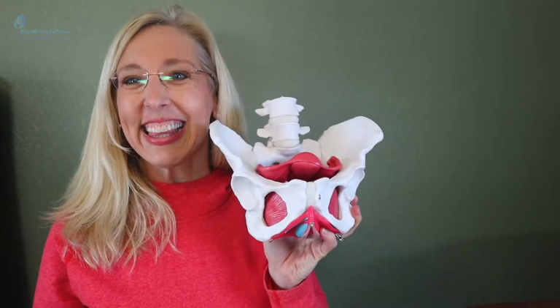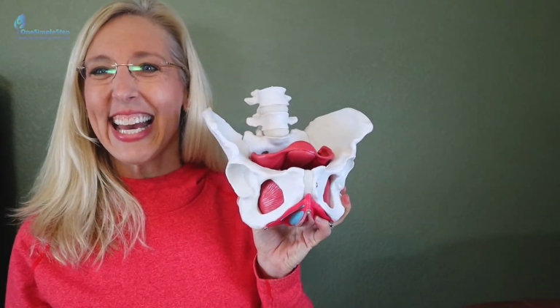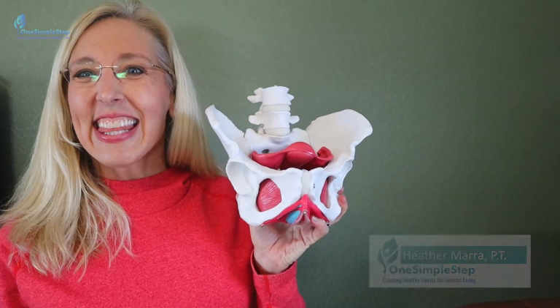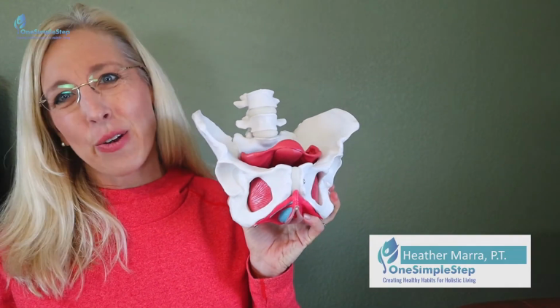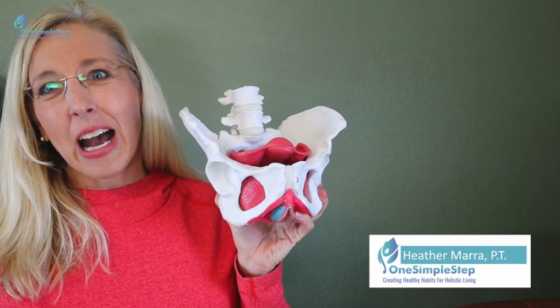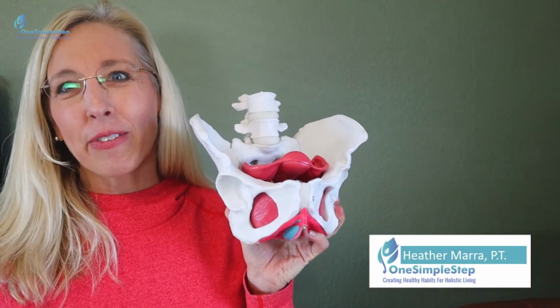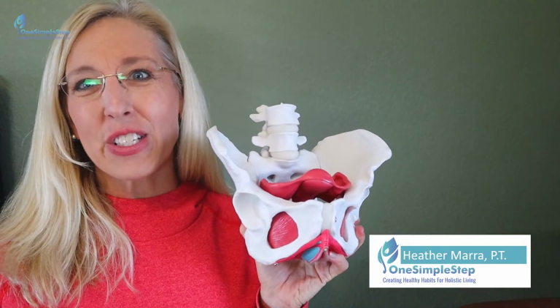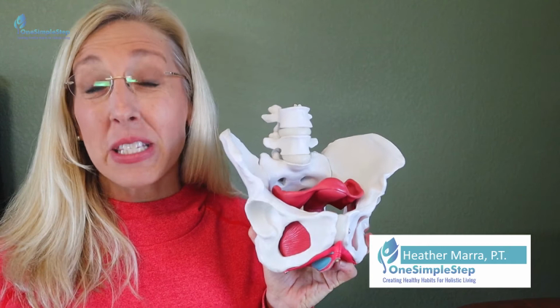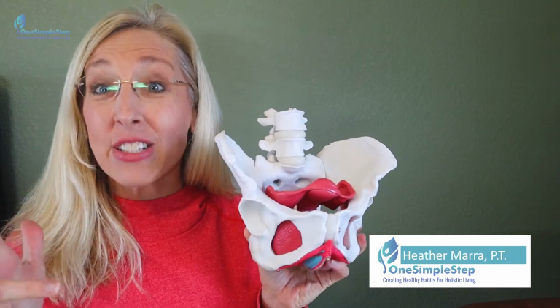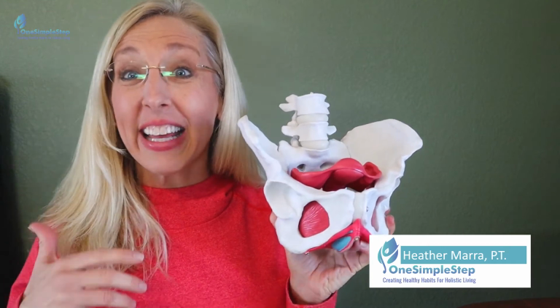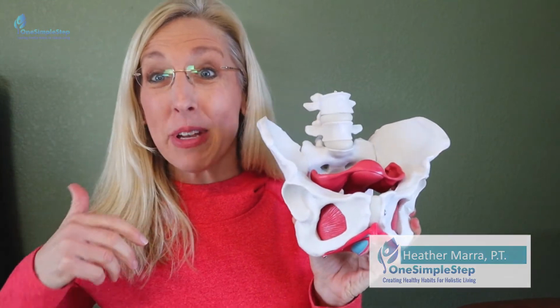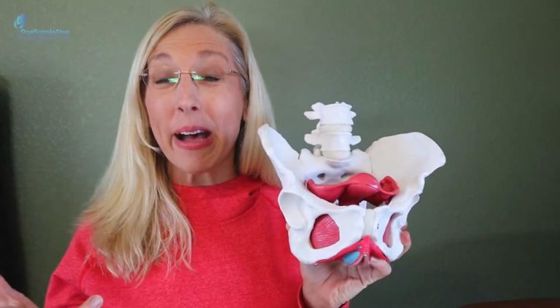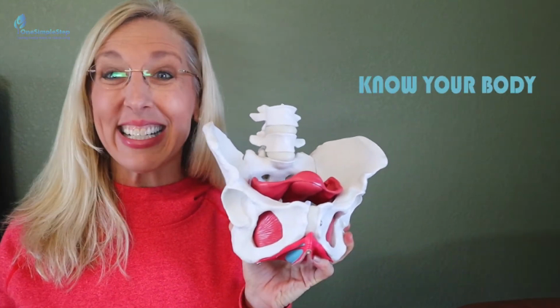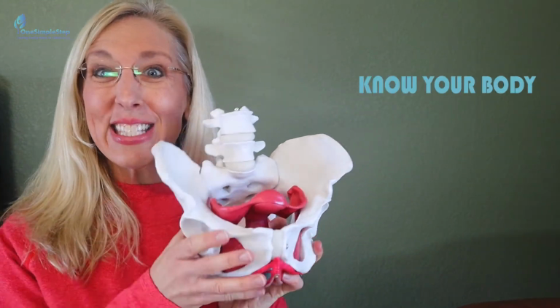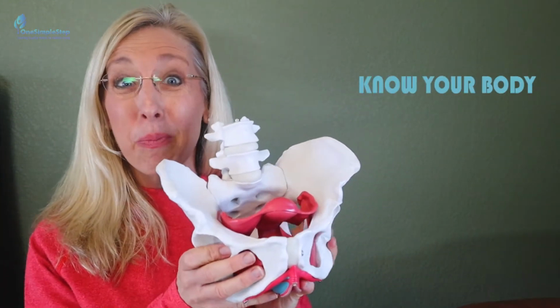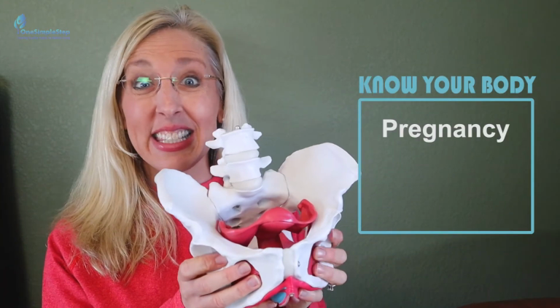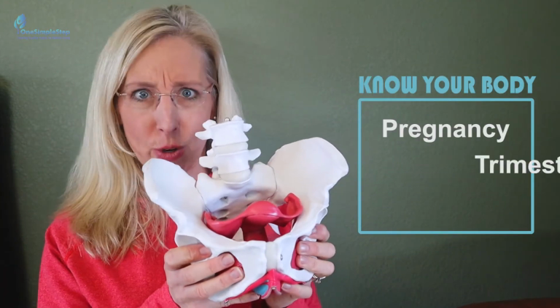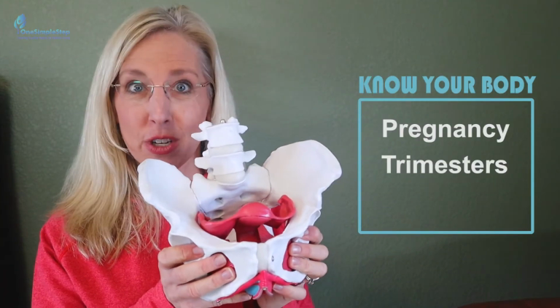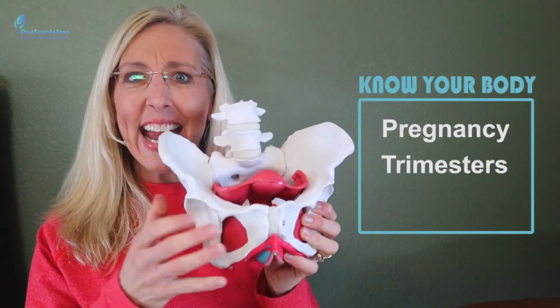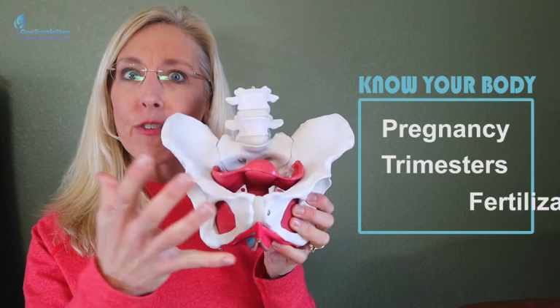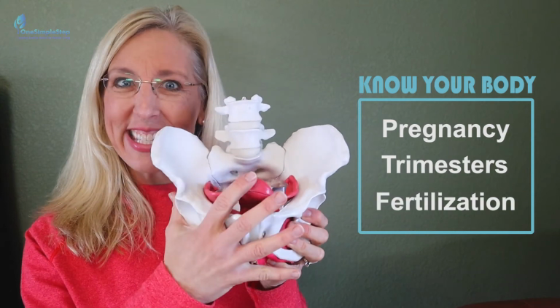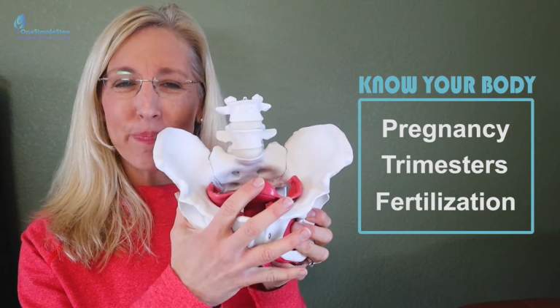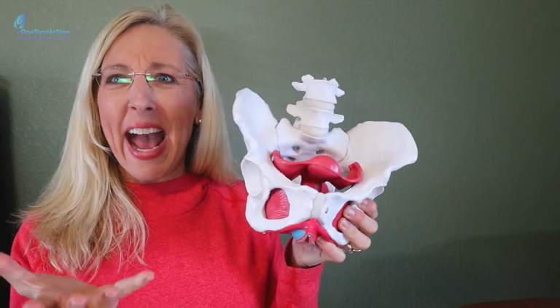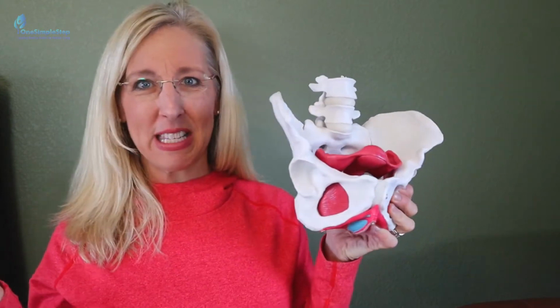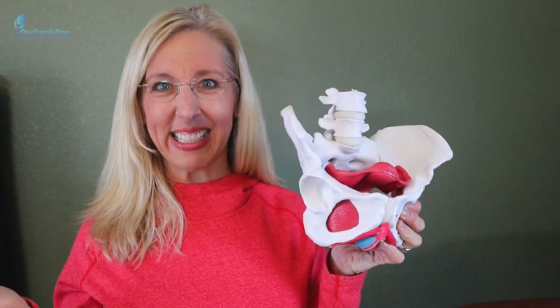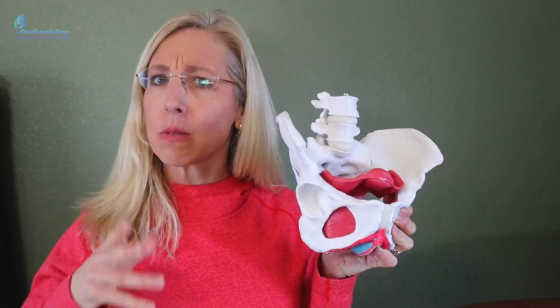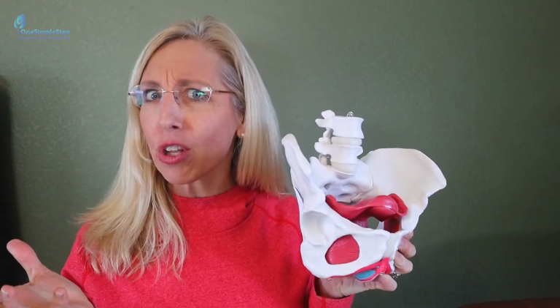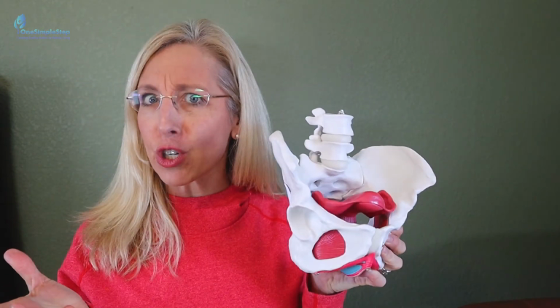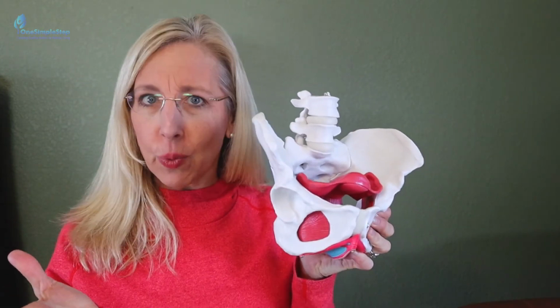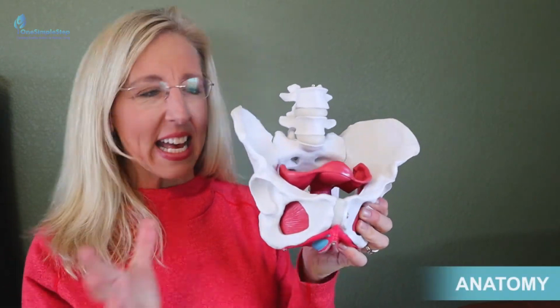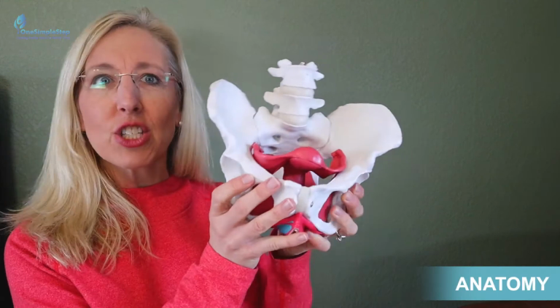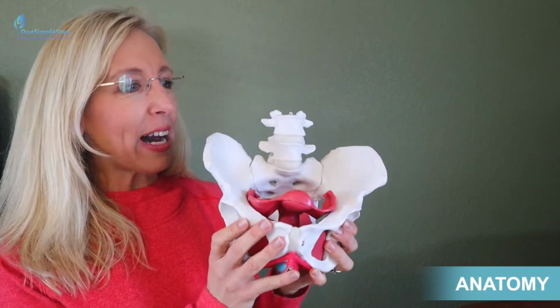Ladies, this is Heather Mara. I'm a pelvic floor physical therapist. I'm passionate about letting women know about their bodies. Let's talk about pregnancy, trimesters, and fertilization. So what happens in pregnancy, especially those first few weeks? Let's look at the body.